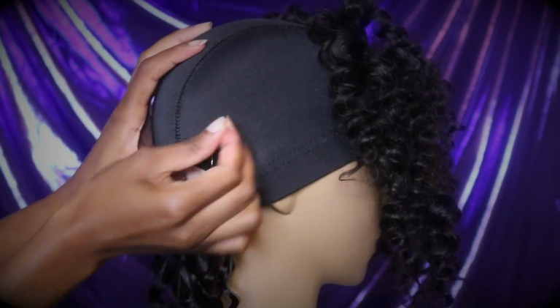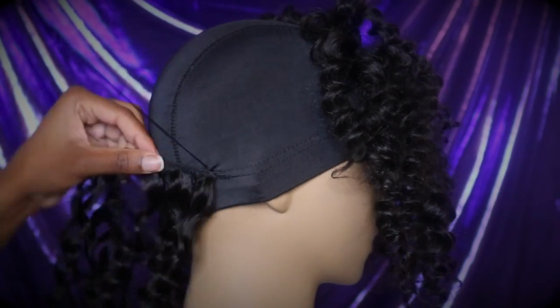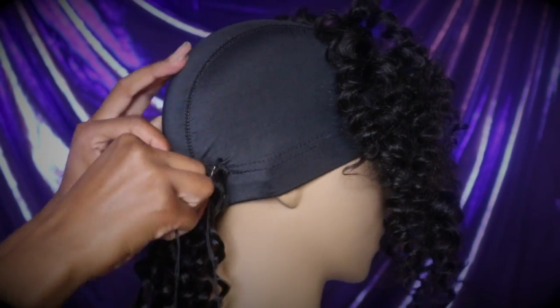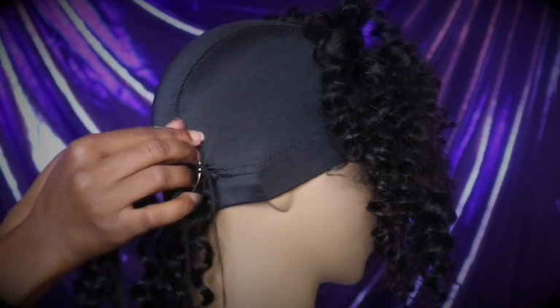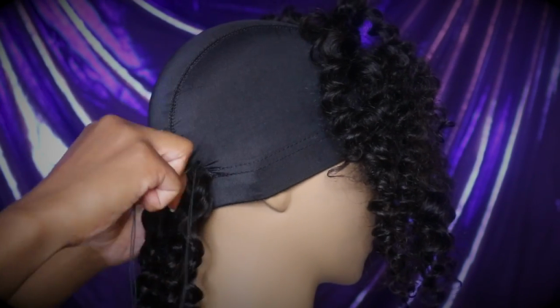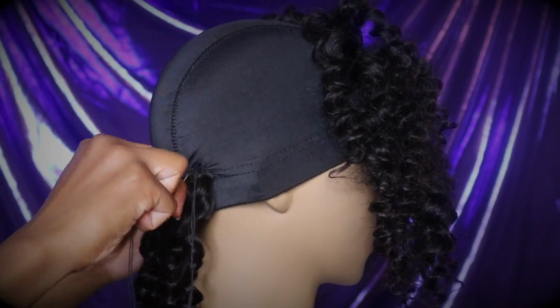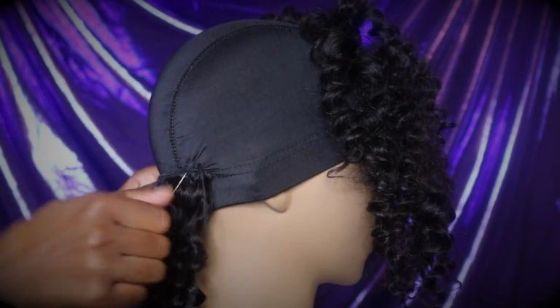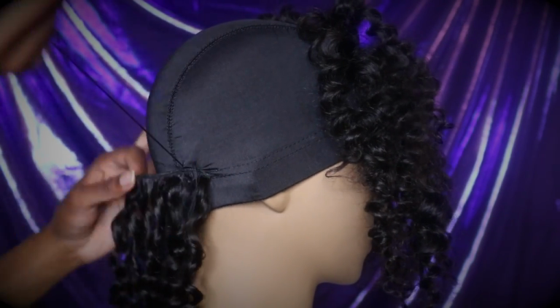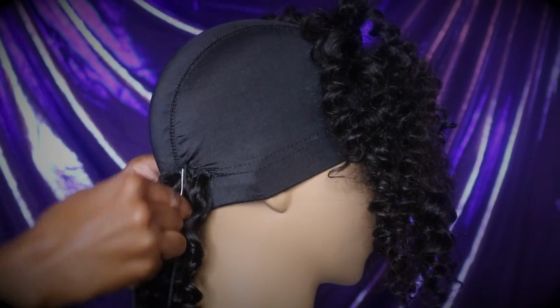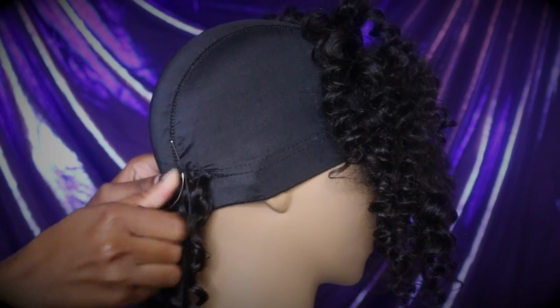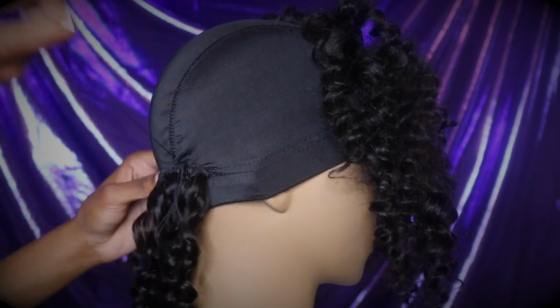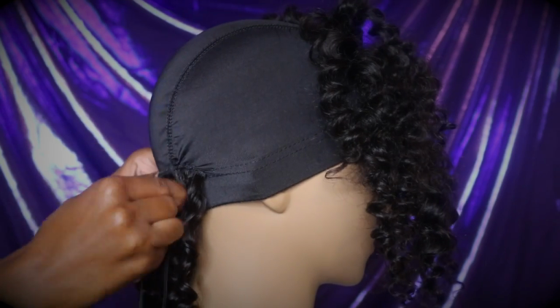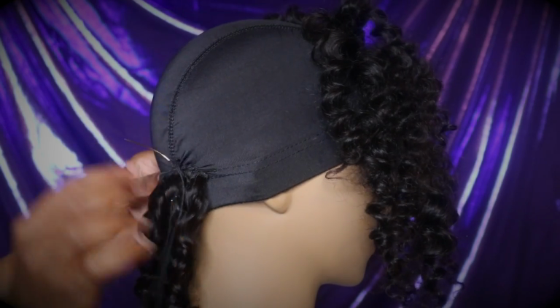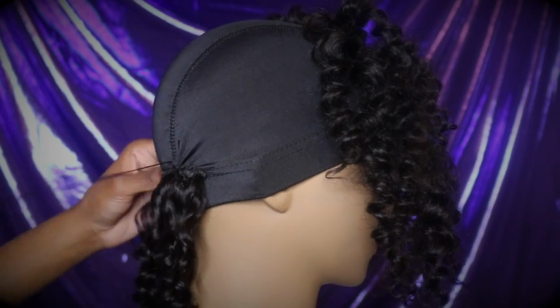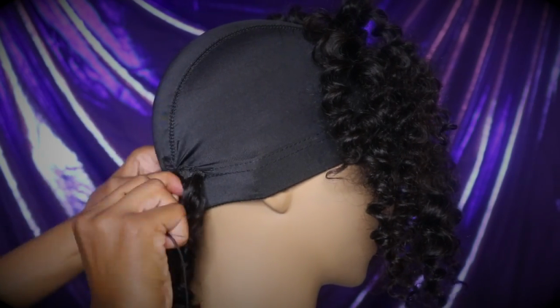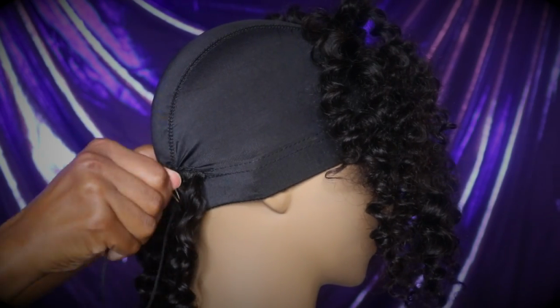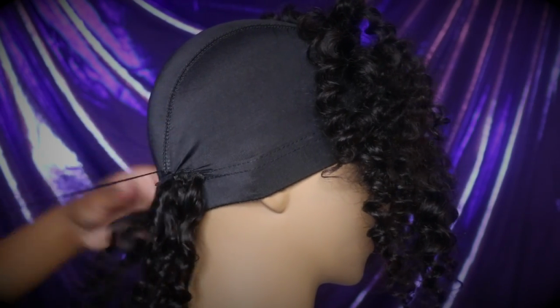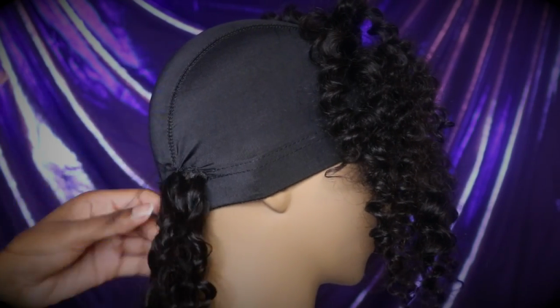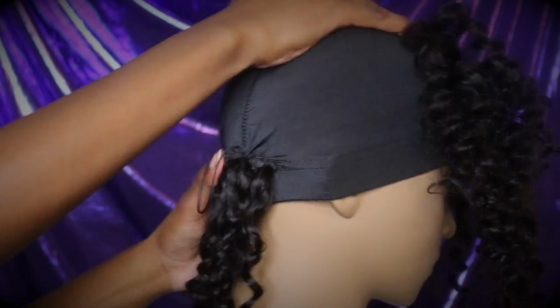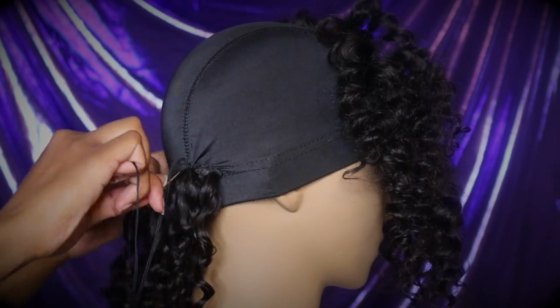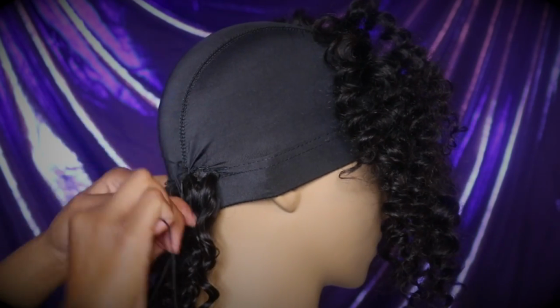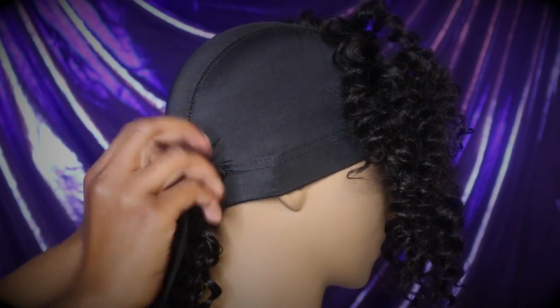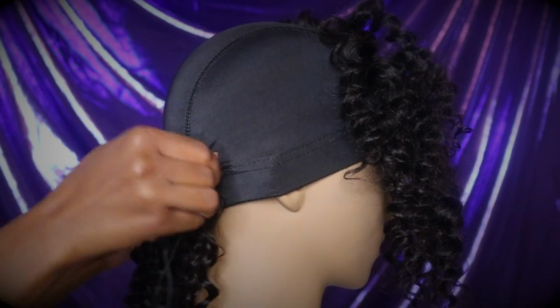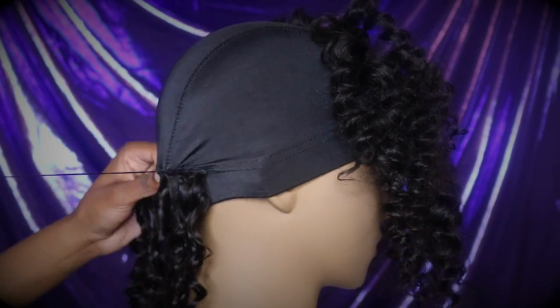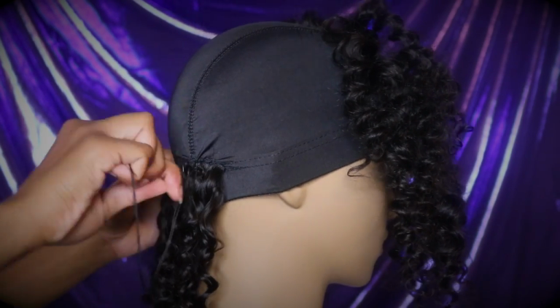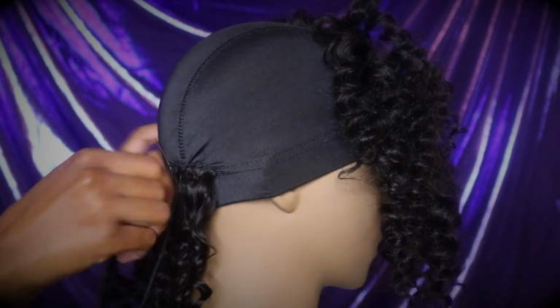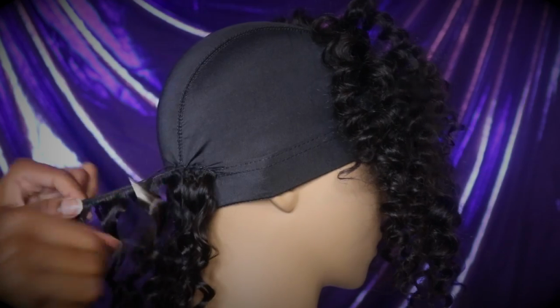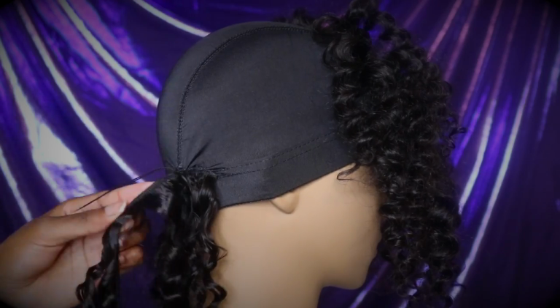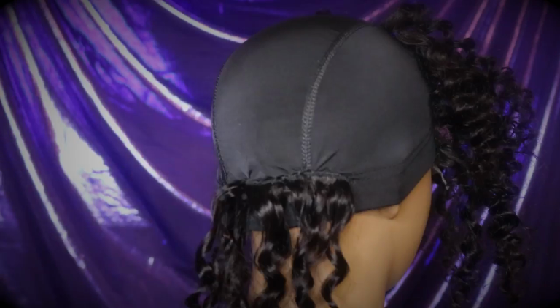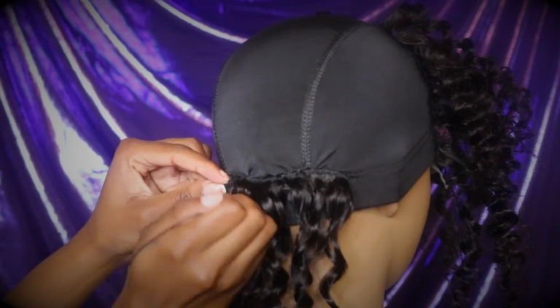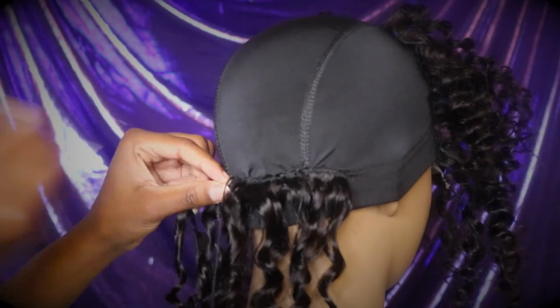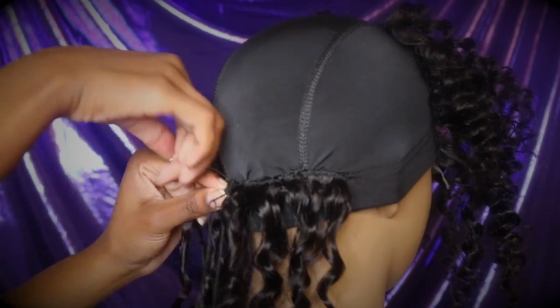I didn't want to cut my bundles, so I just did the flip-over method. You can do that simply by flipping the hair over and continuing to sew.